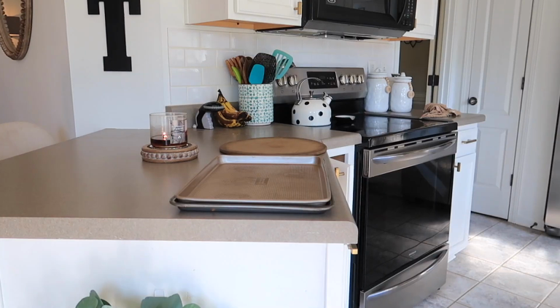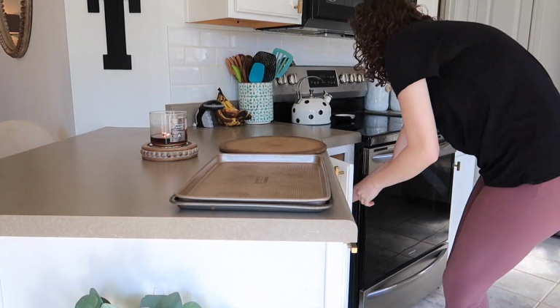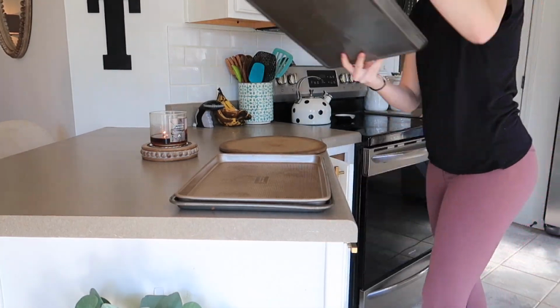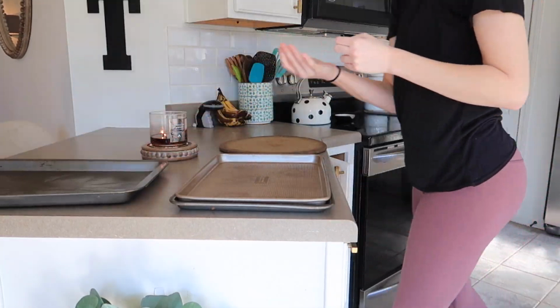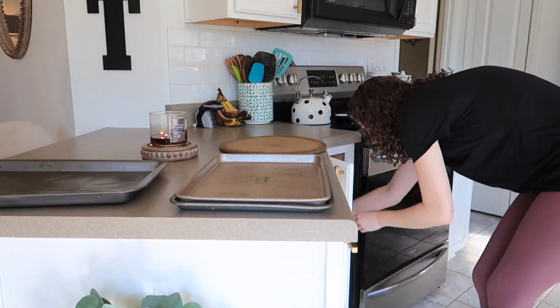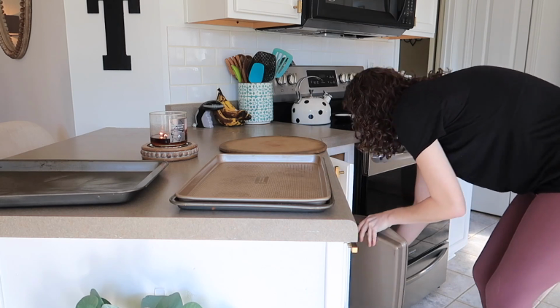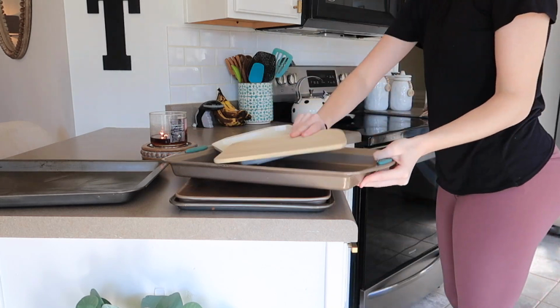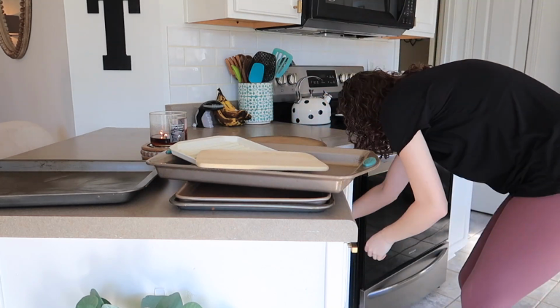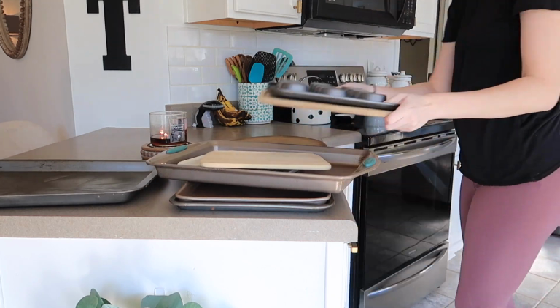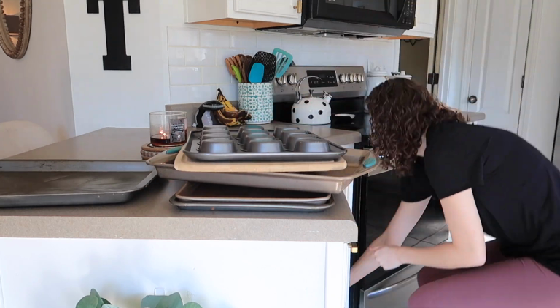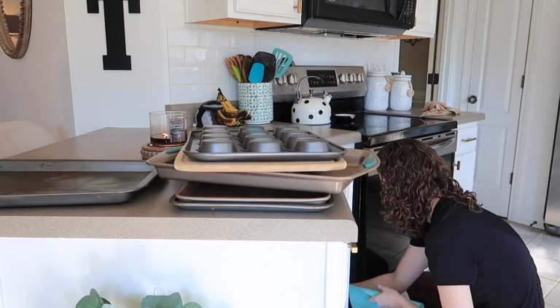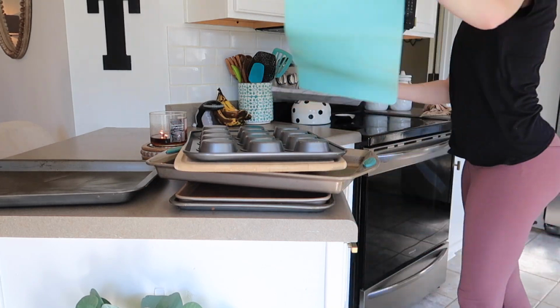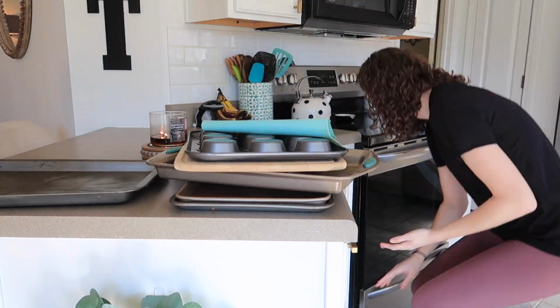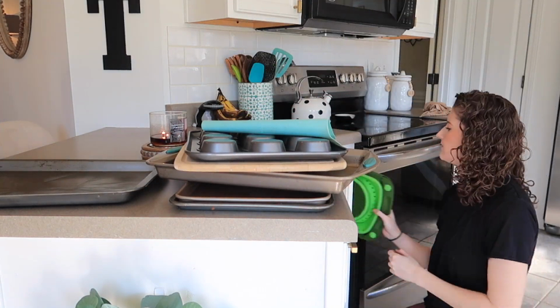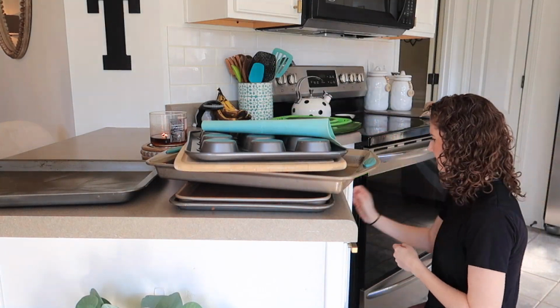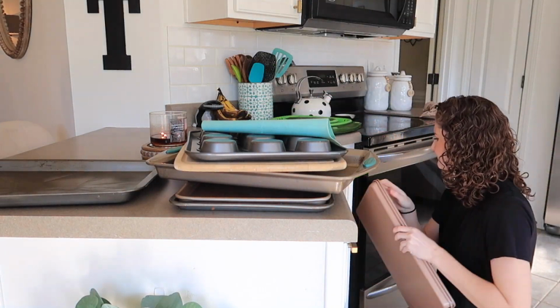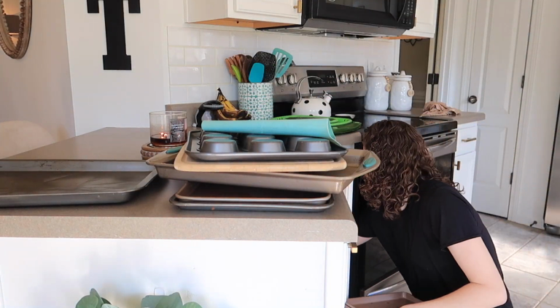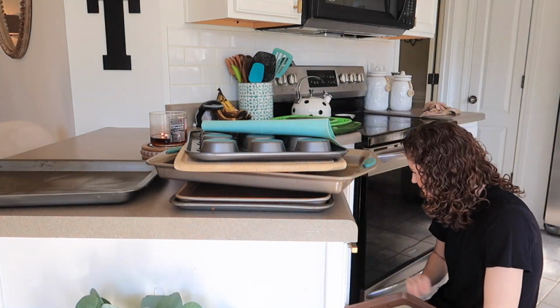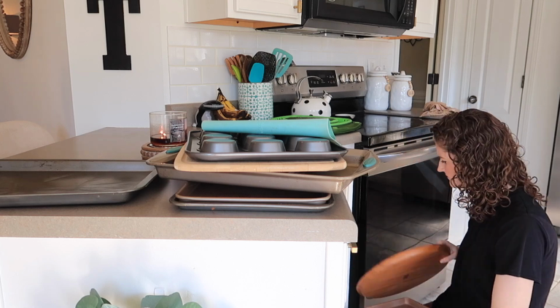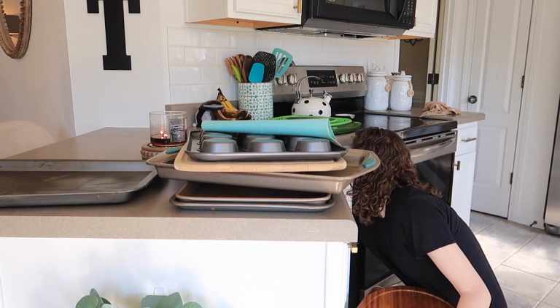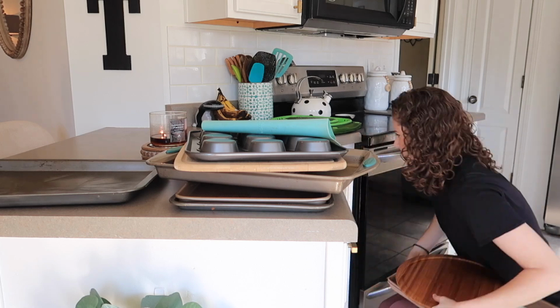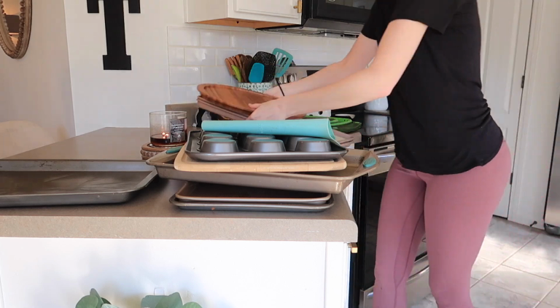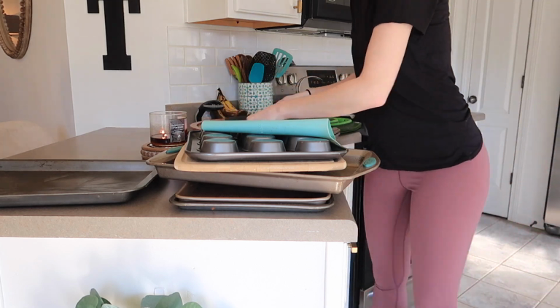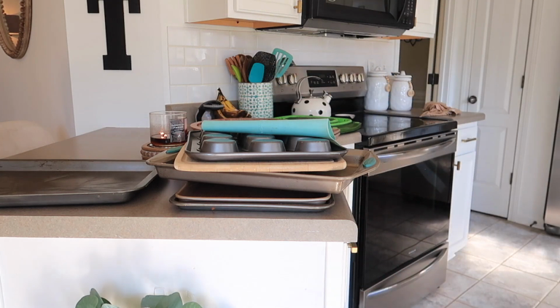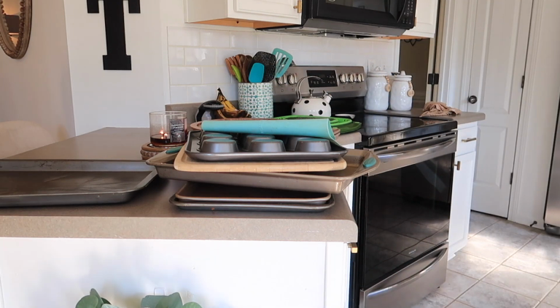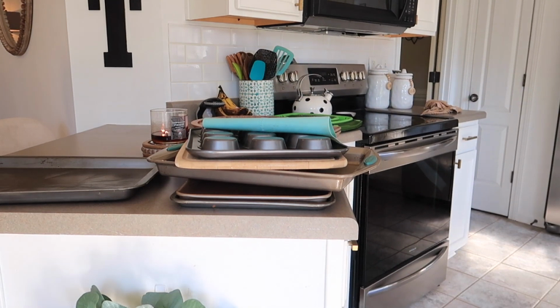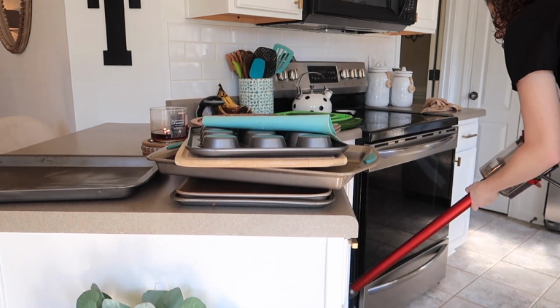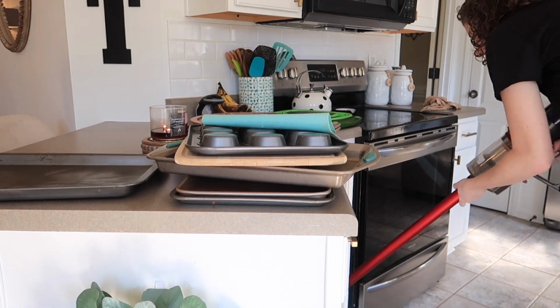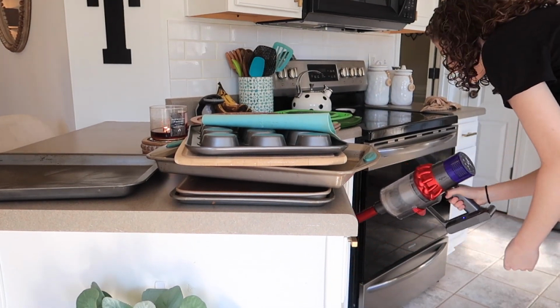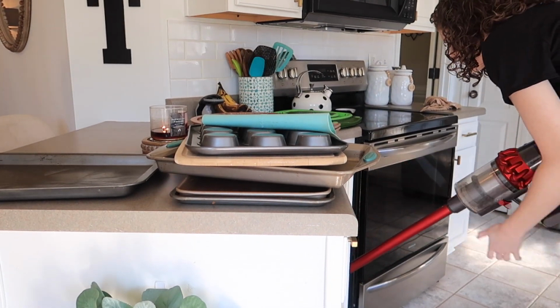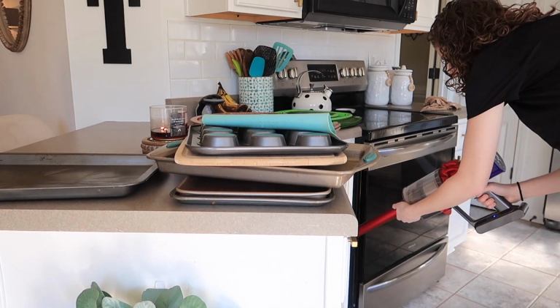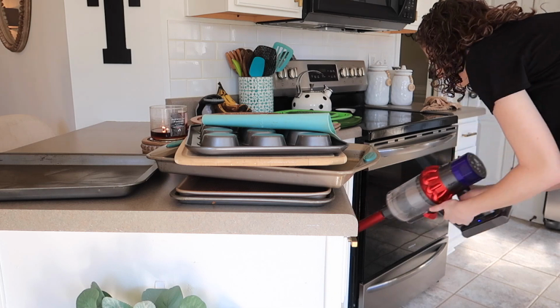Today I also decided it was finally time to clean out all my pans. I had some really old ones that just needed to go, so I got rid of two or three, and then vacuumed out the little cabinet area because it had a lot of crumbs down in there.